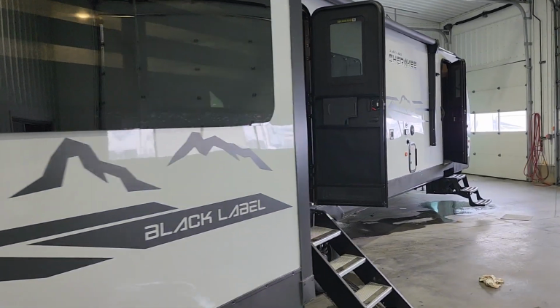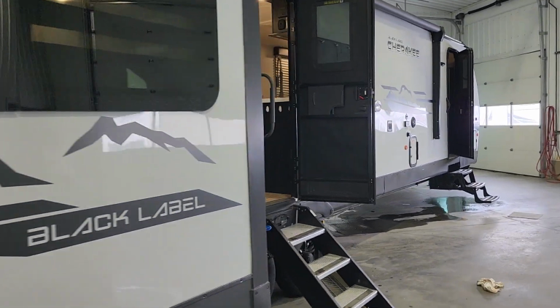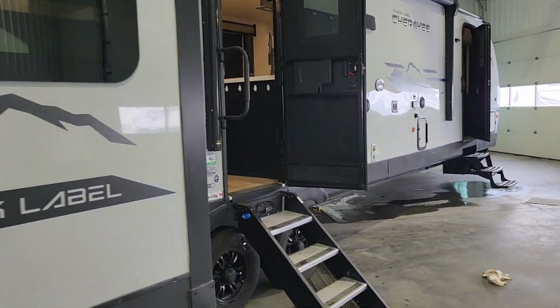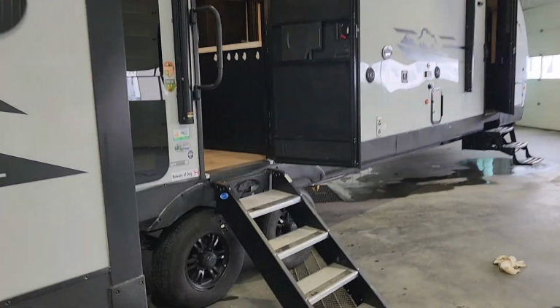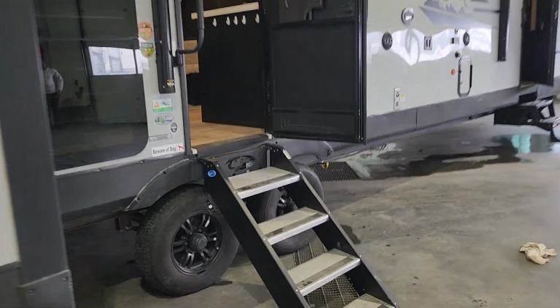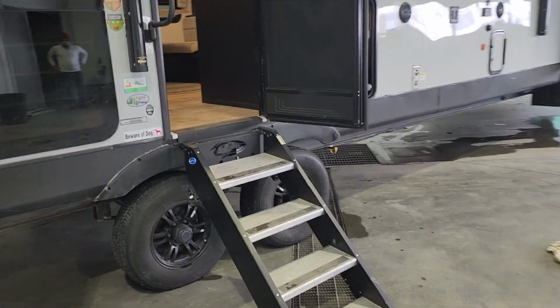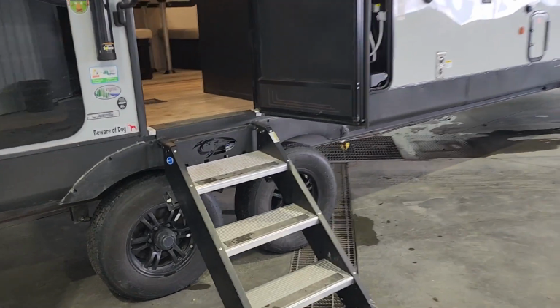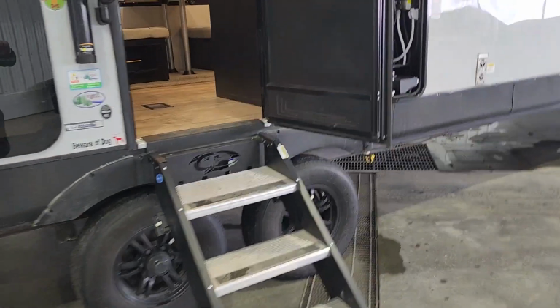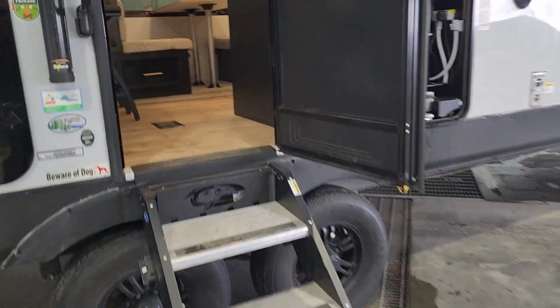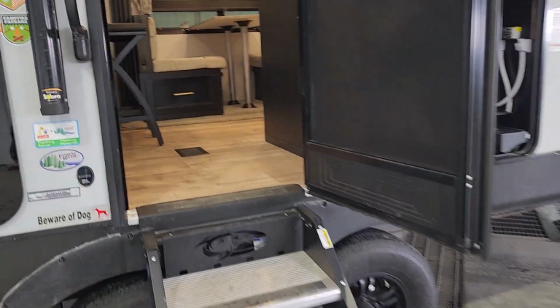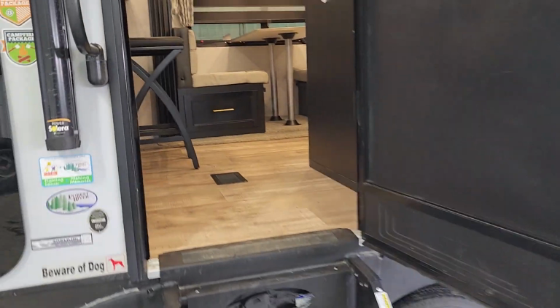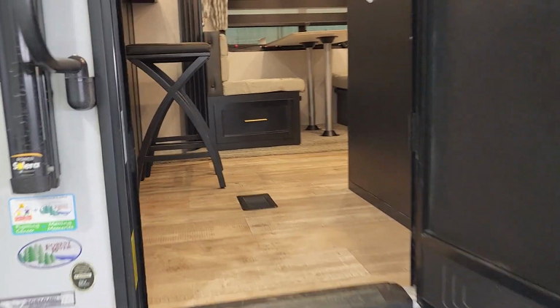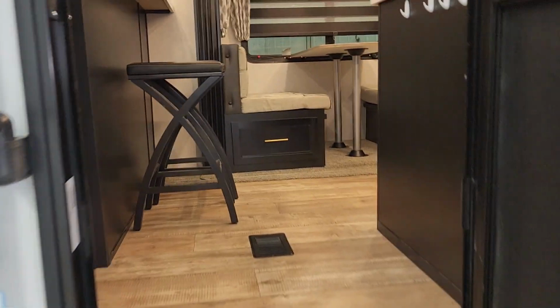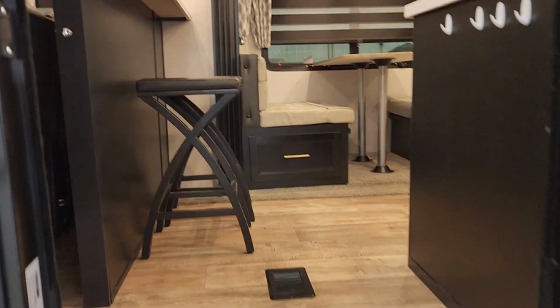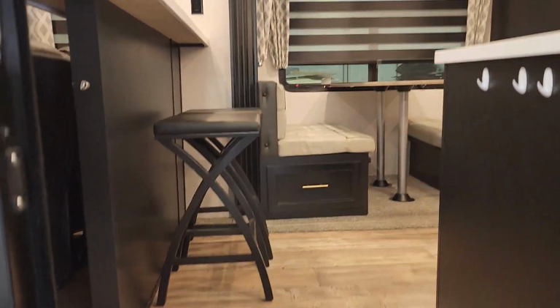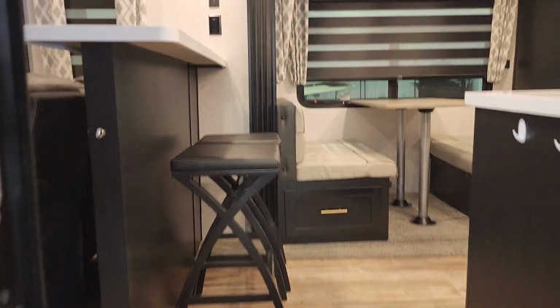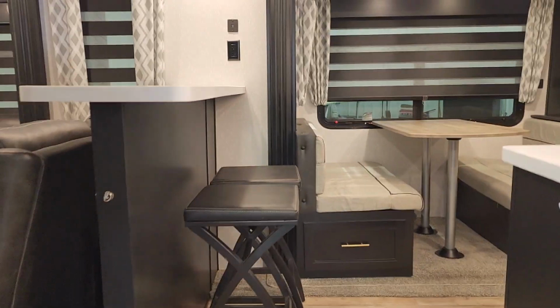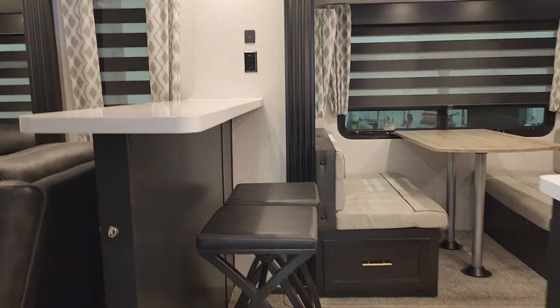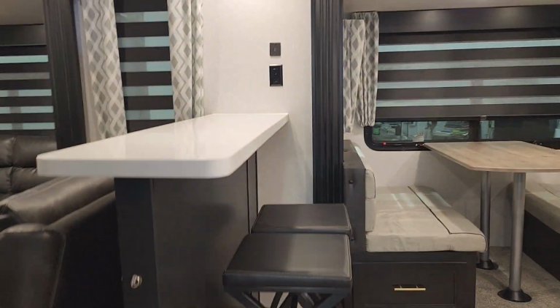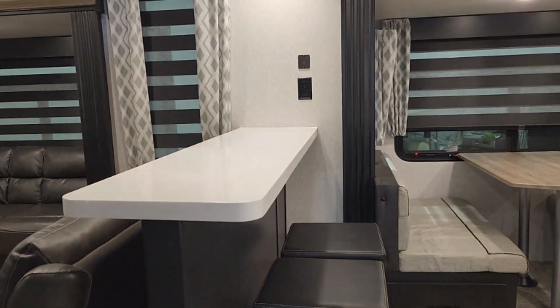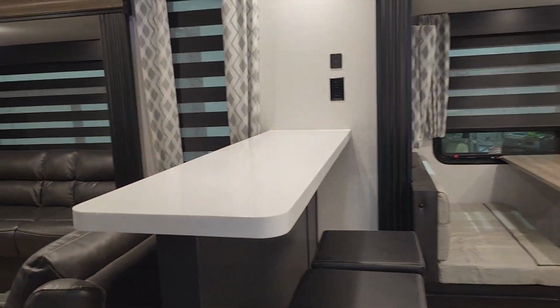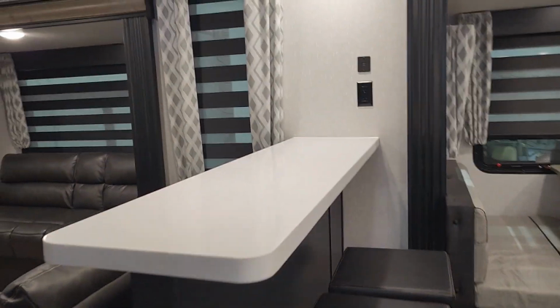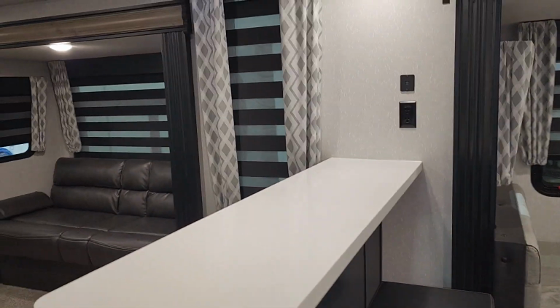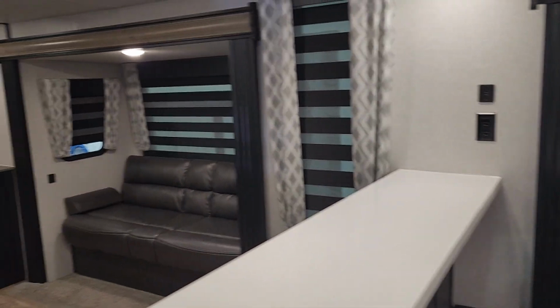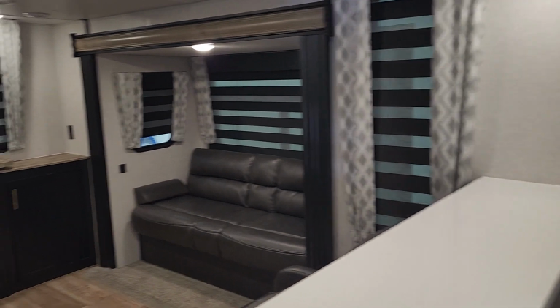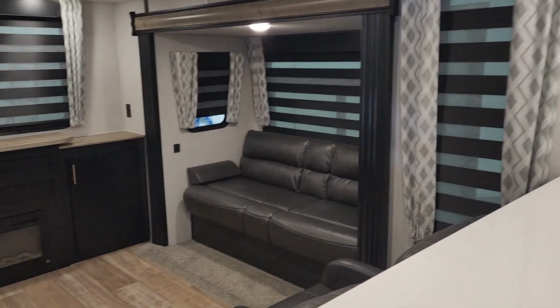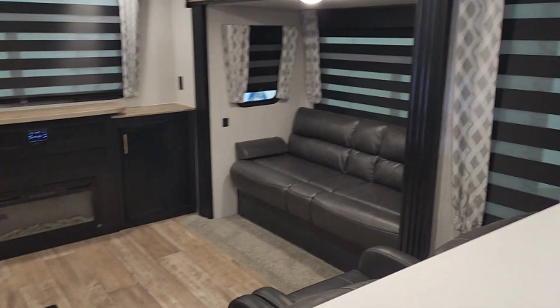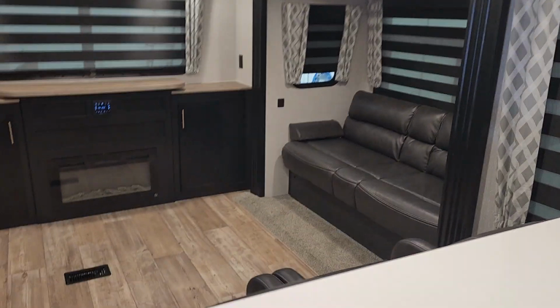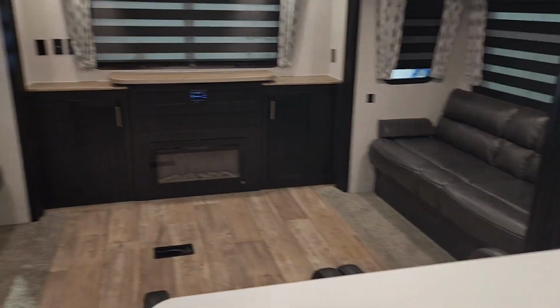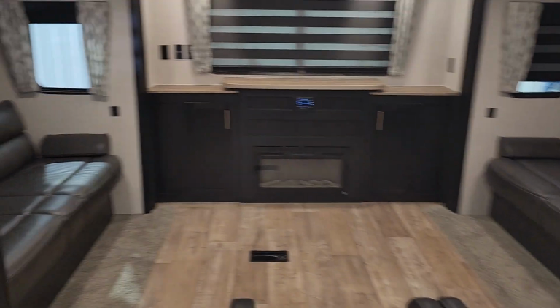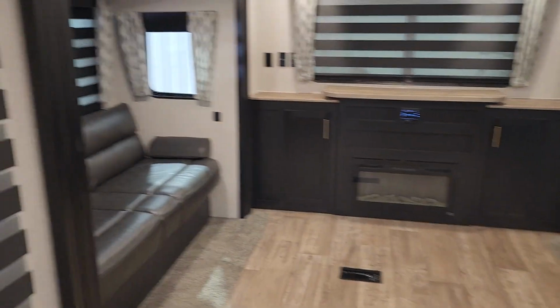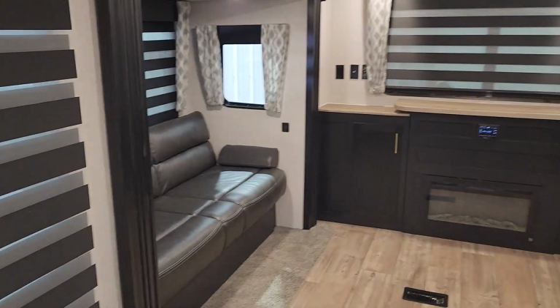You got solid steps in the back here and regular steps in the front. Come on inside — so spacious in here. You got this little eating bar, and this is a rear living so you got opposing slides.